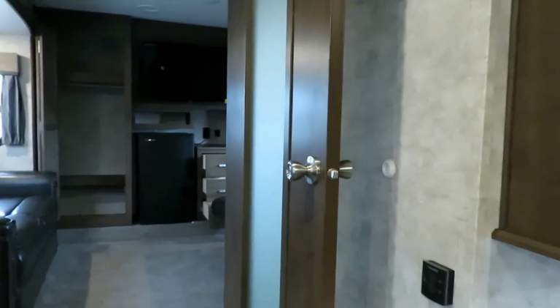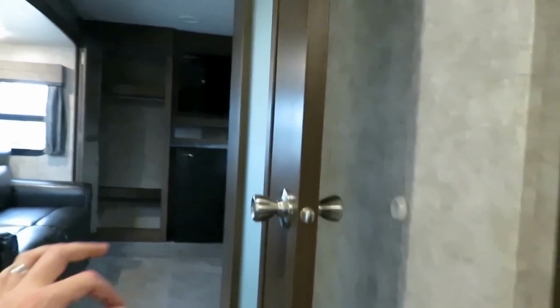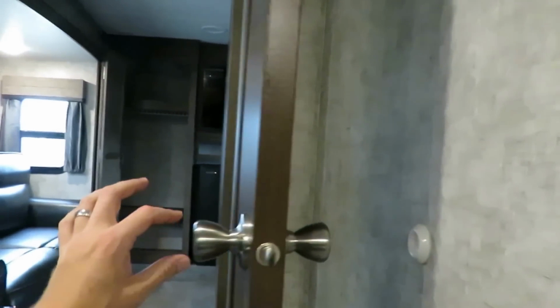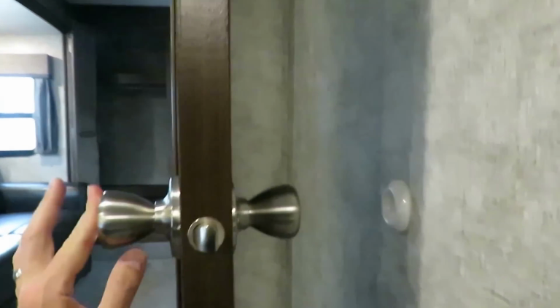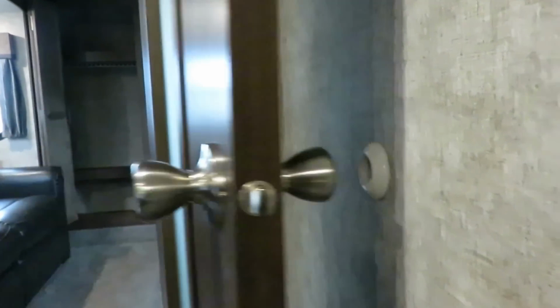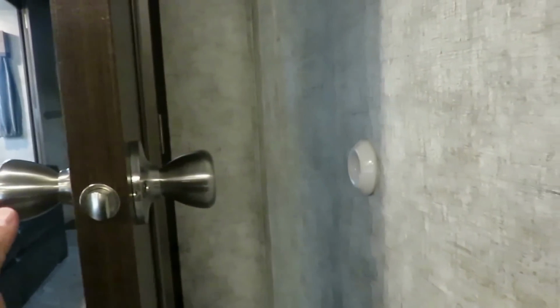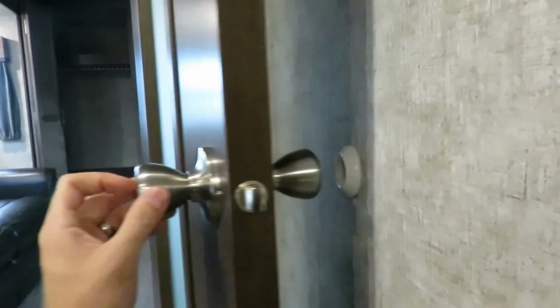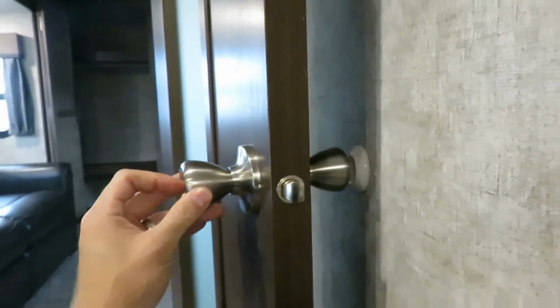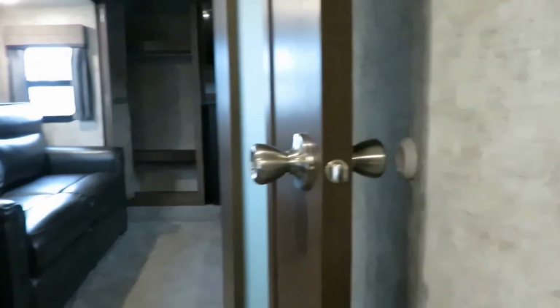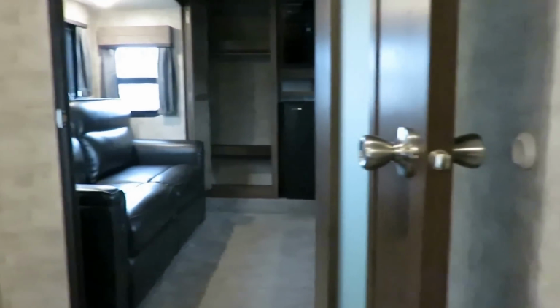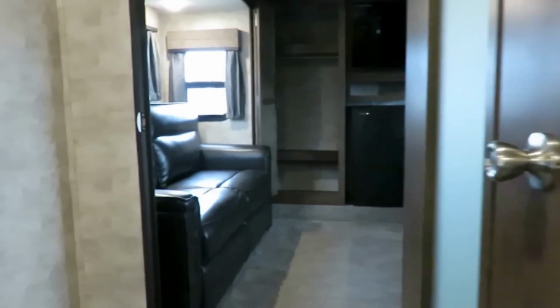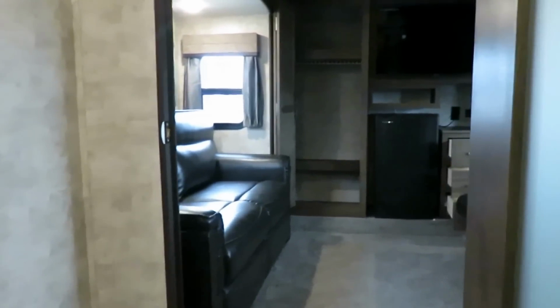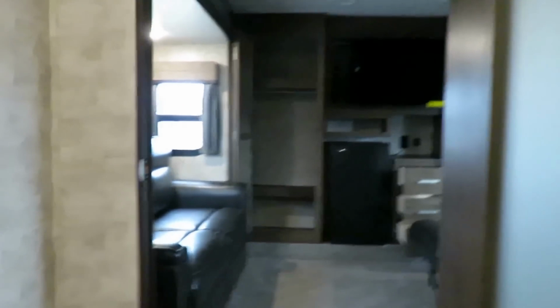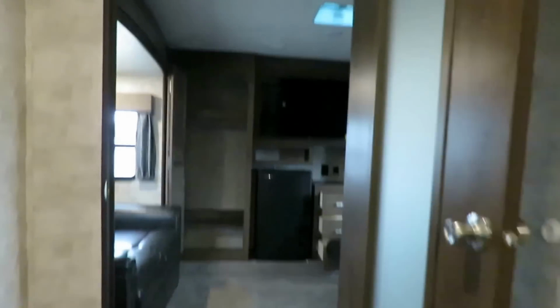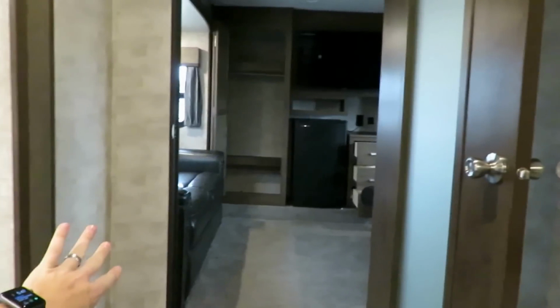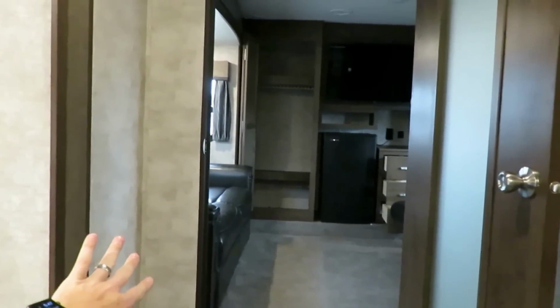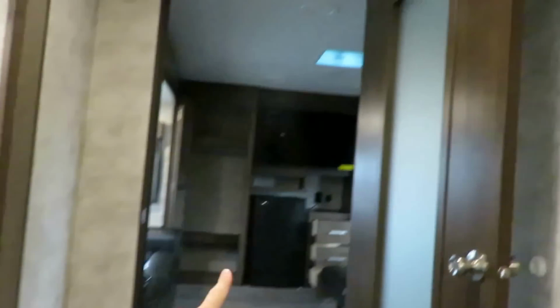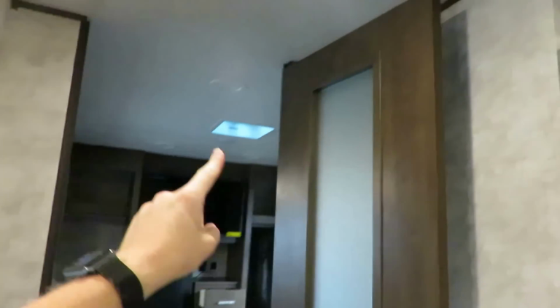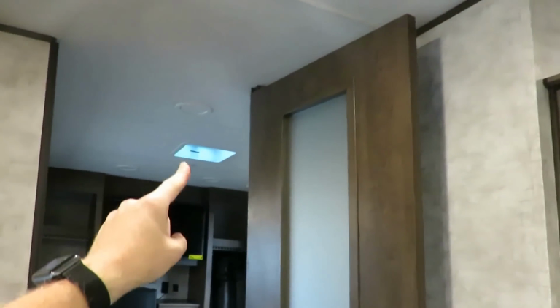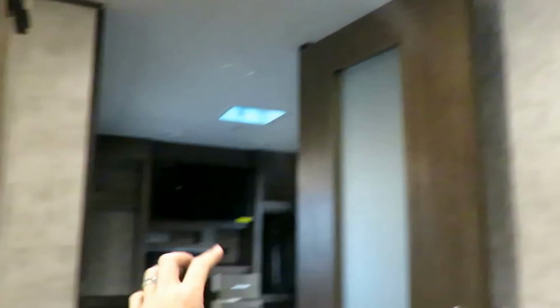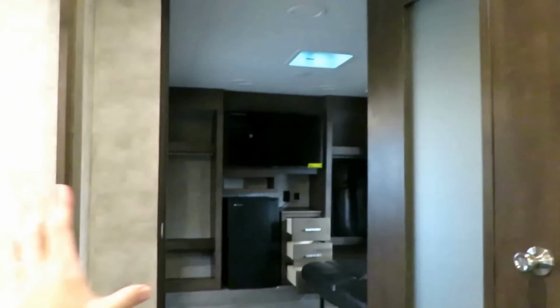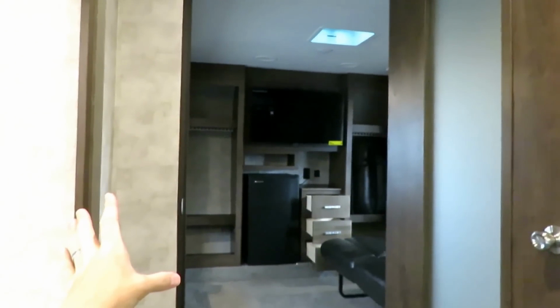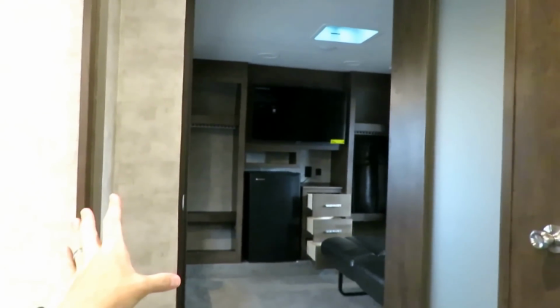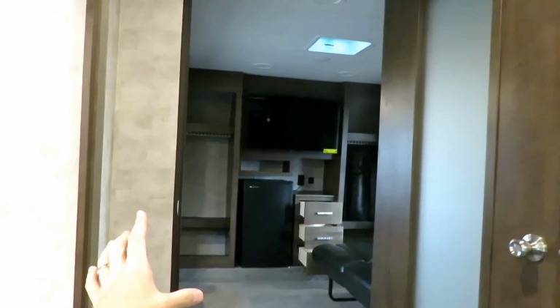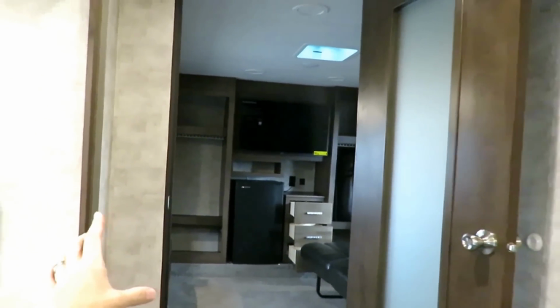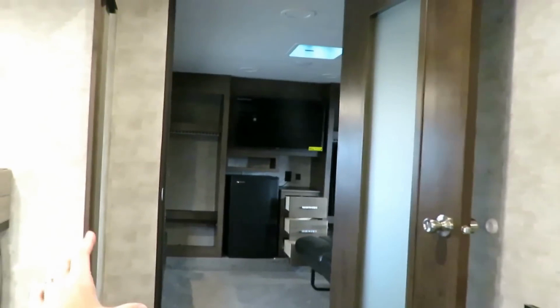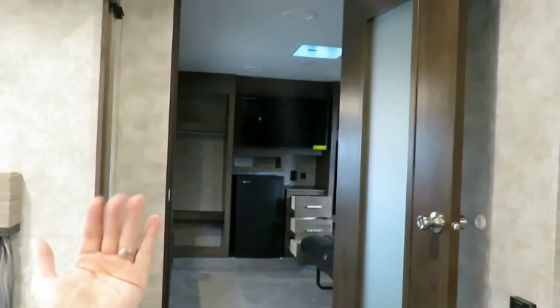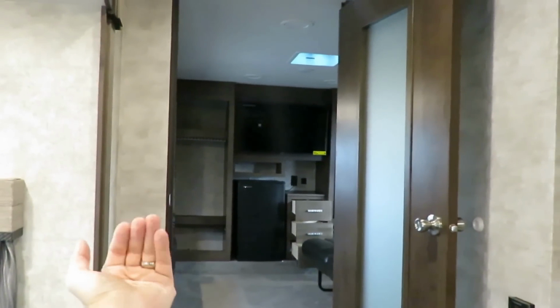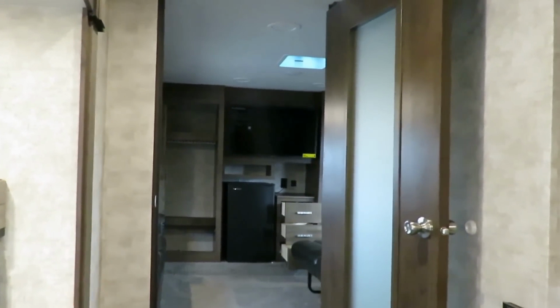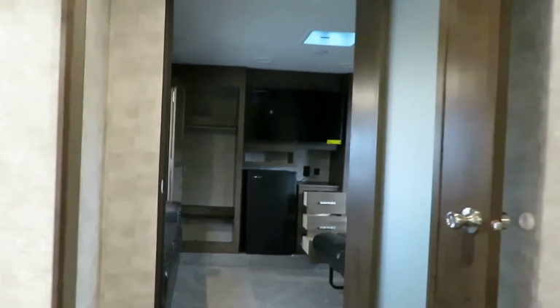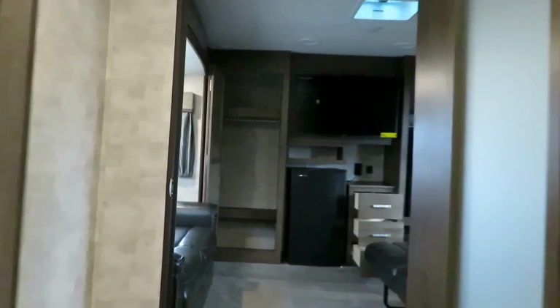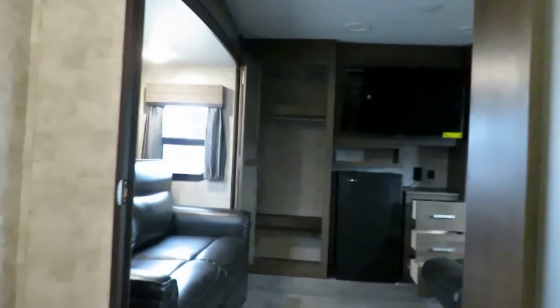Just a little door bouncer so we don't bash up the wall — smart, simple details. And this is an extra wide door. I love that frosted glass insert — if someone is sleeping up here, they maintain full privacy but there's still light exchange.